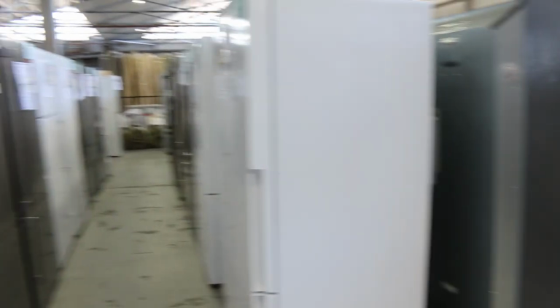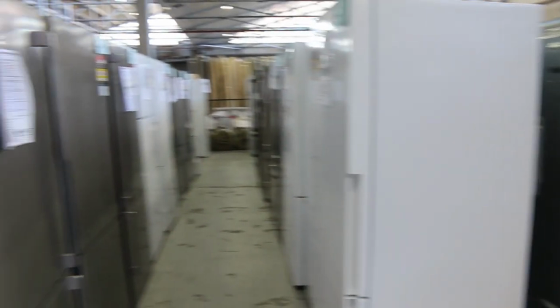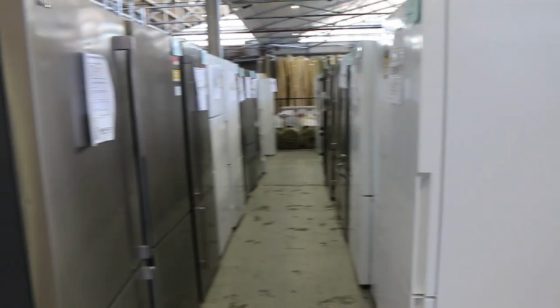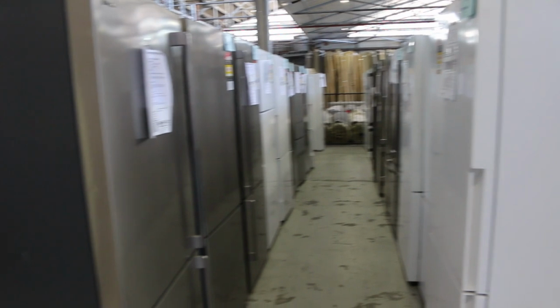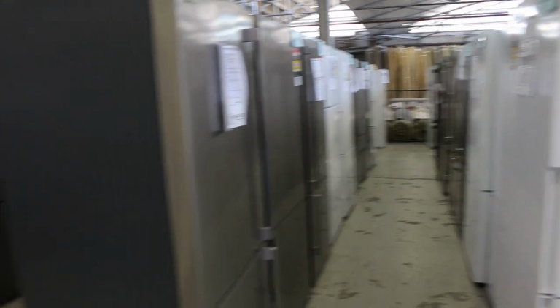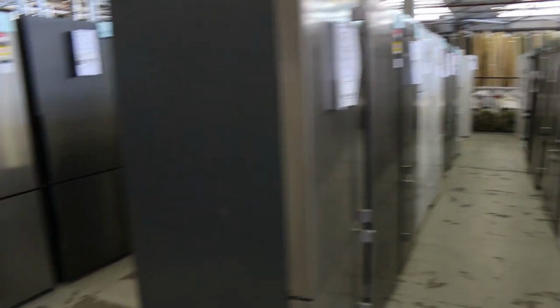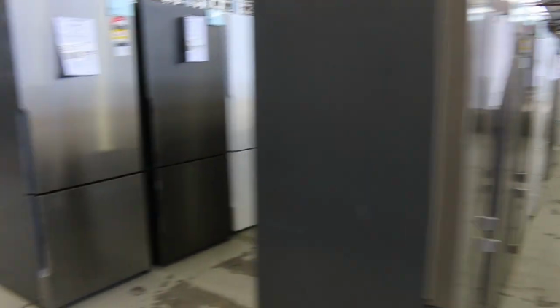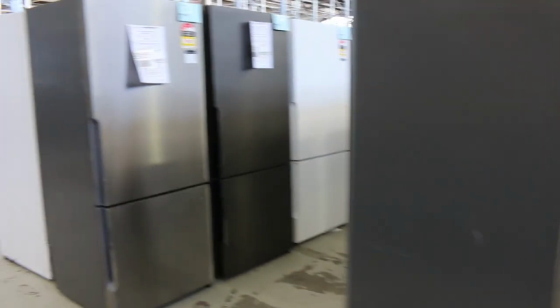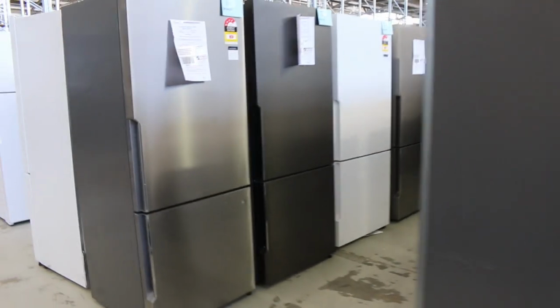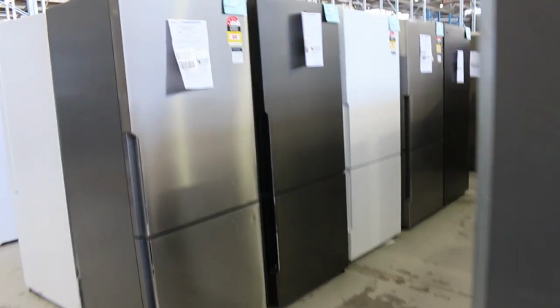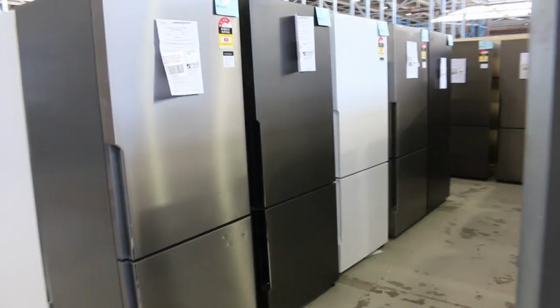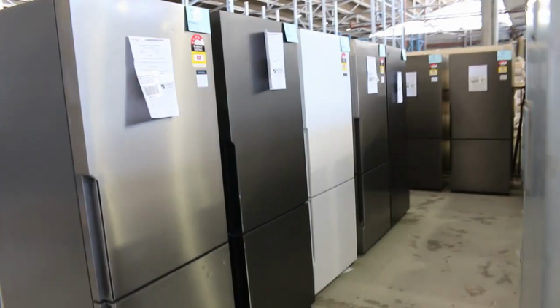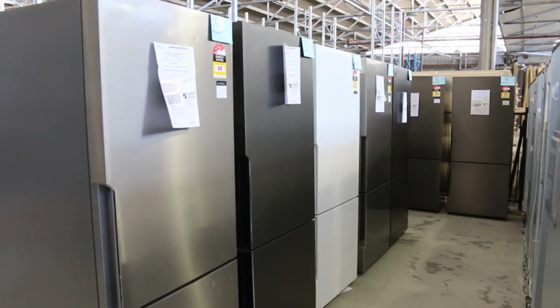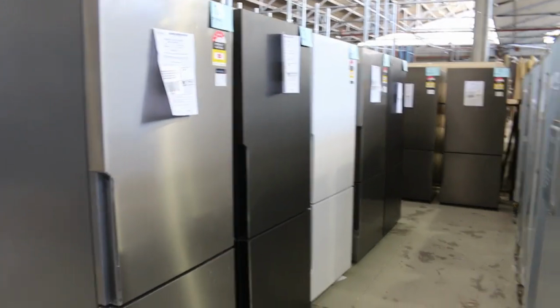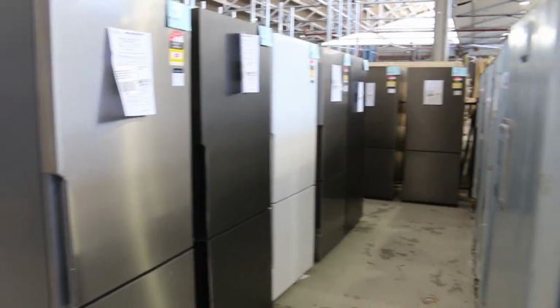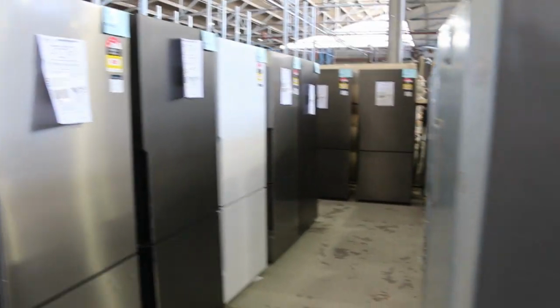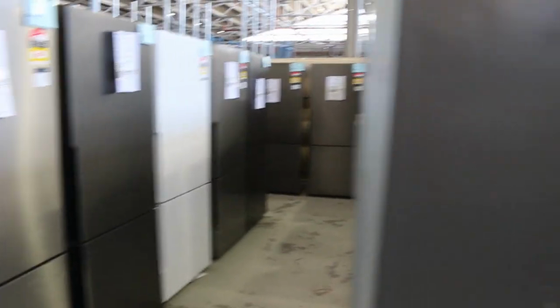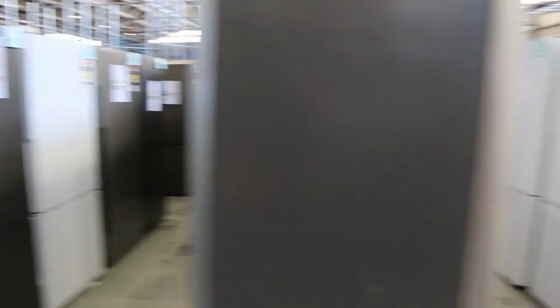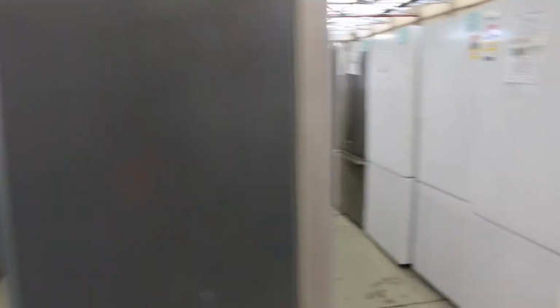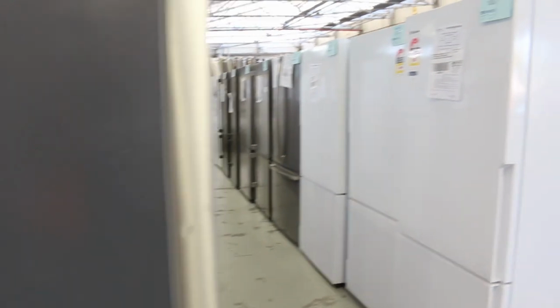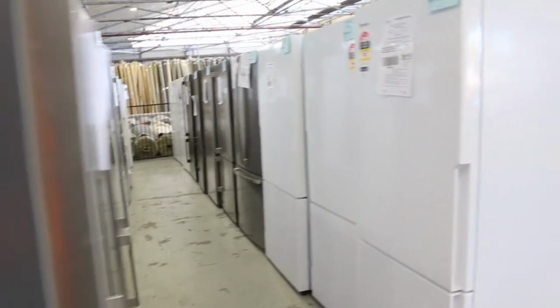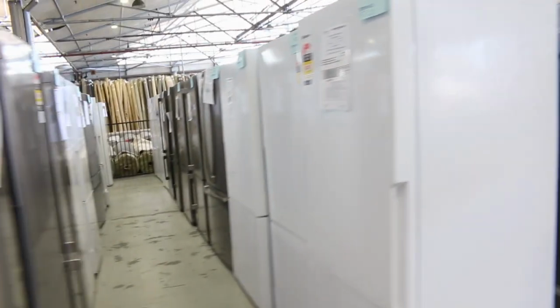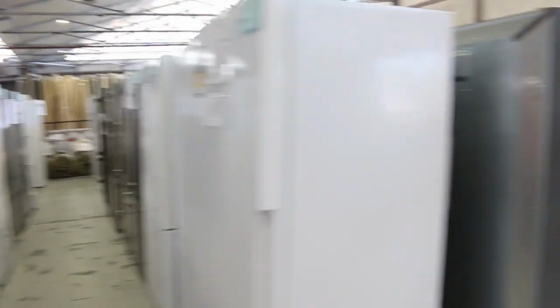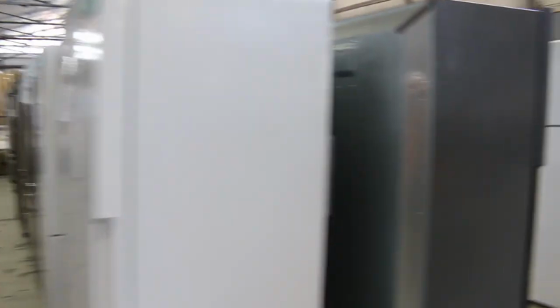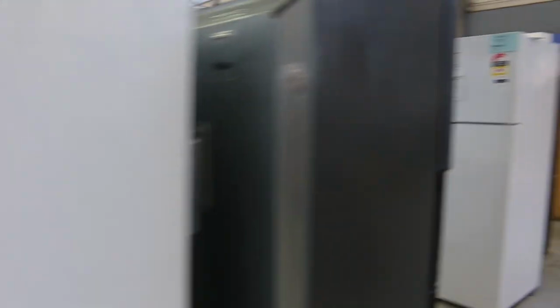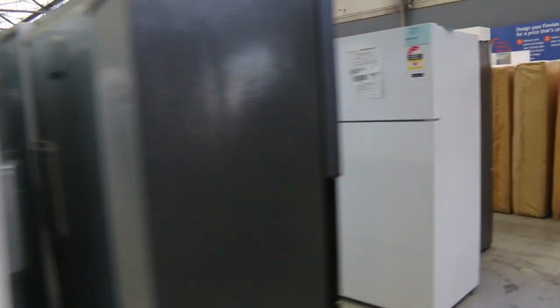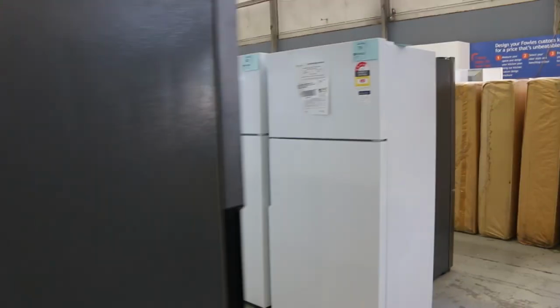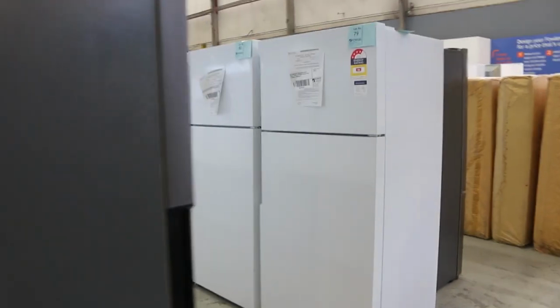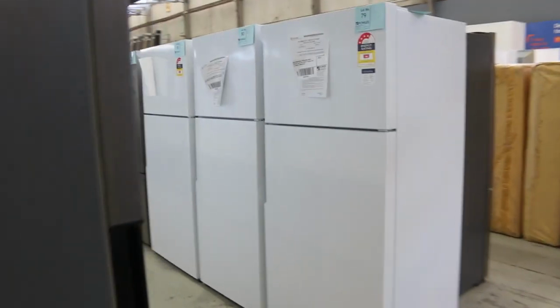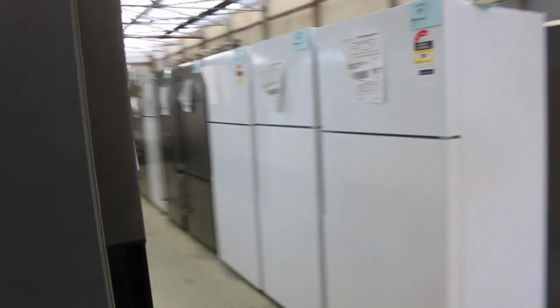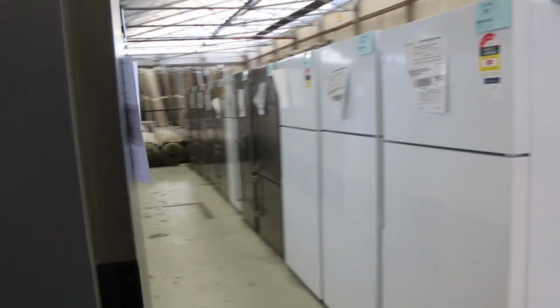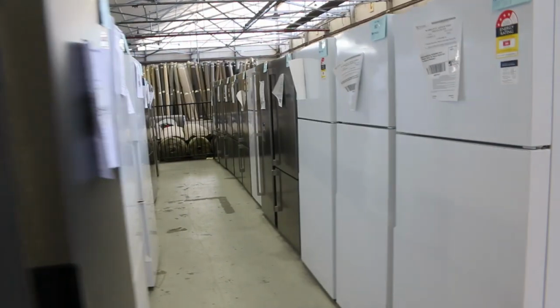Loads of fridges in tomorrow — mostly around that 400 and 500 litre mark, with a couple of 600 litre. Westinghouse, Electrolux, Kelvinator — they're pretty nice.